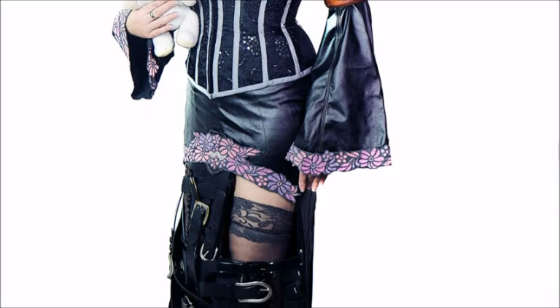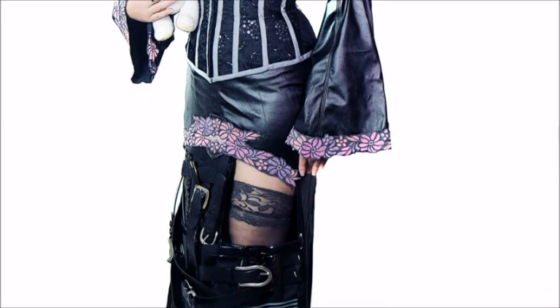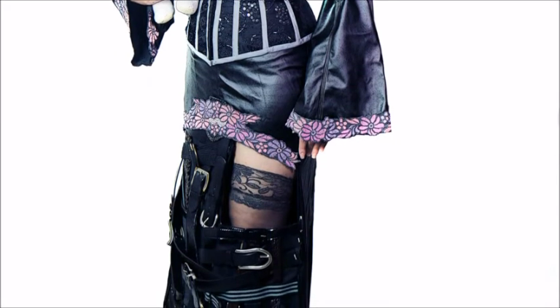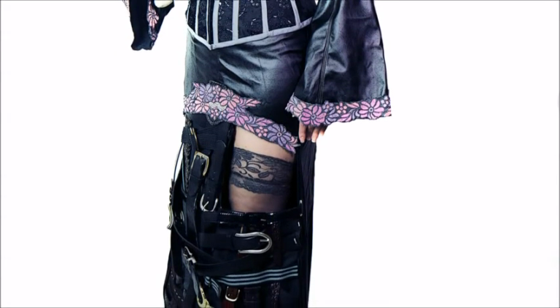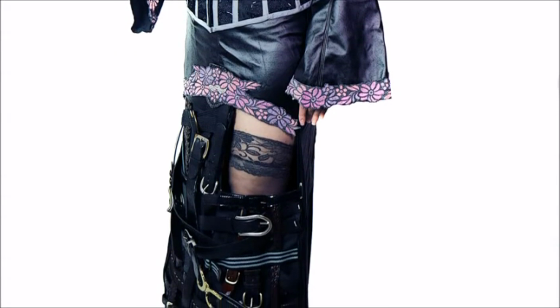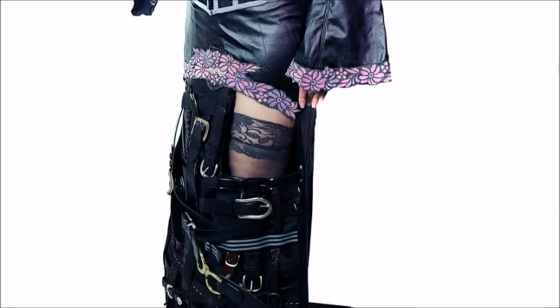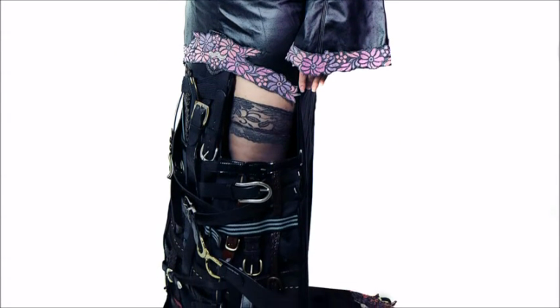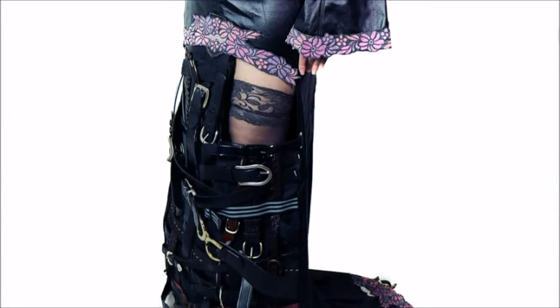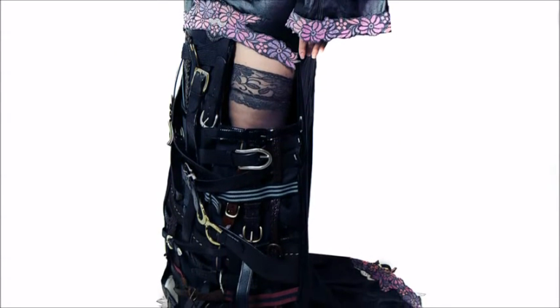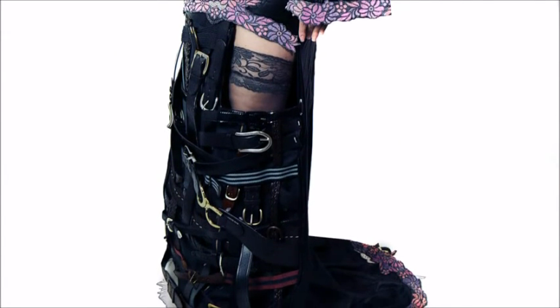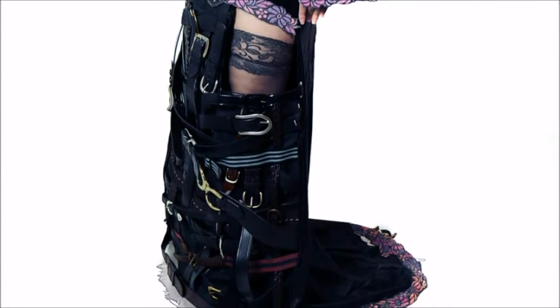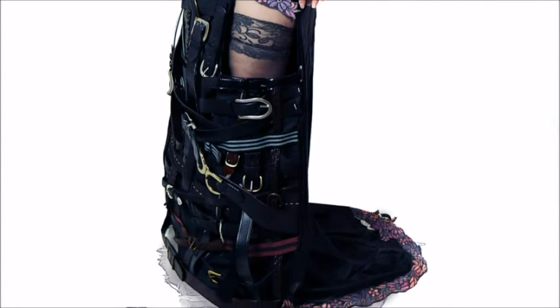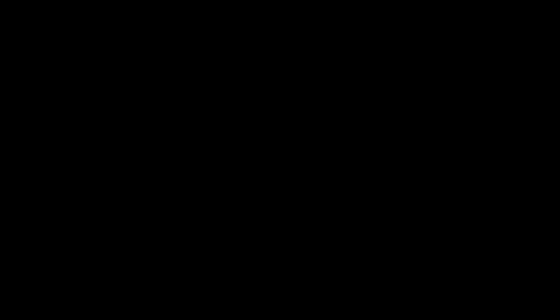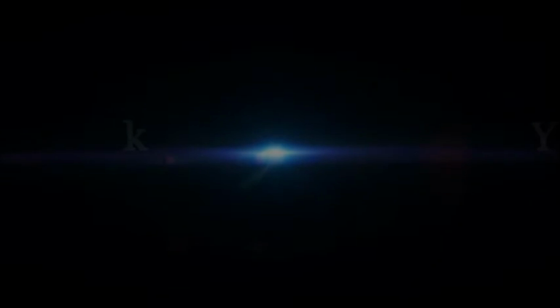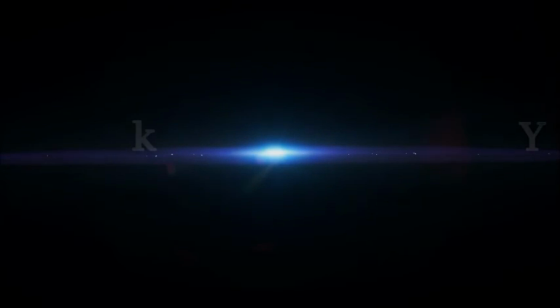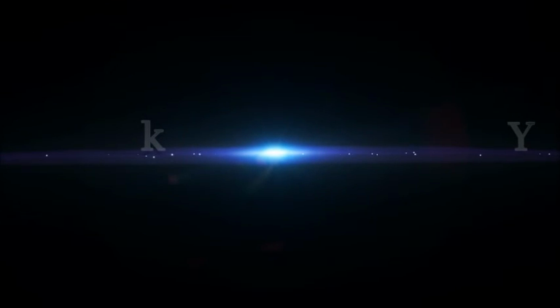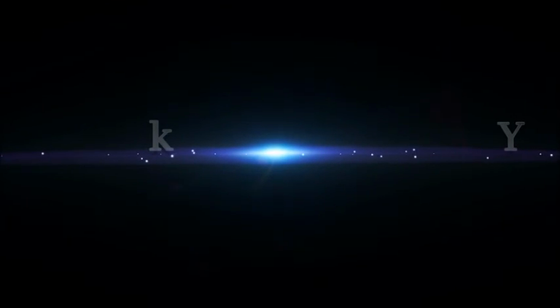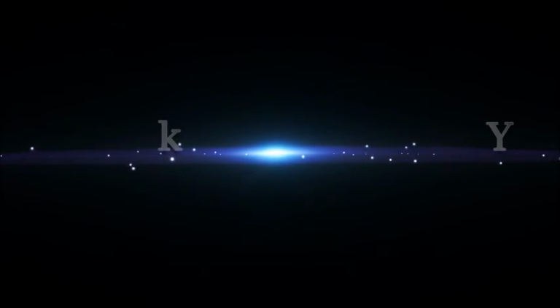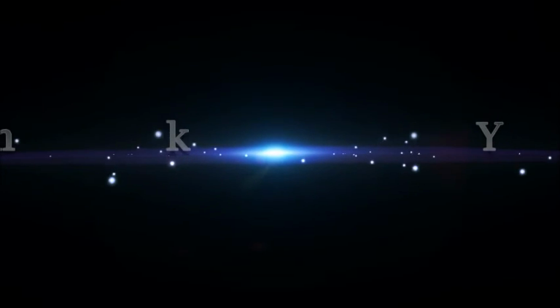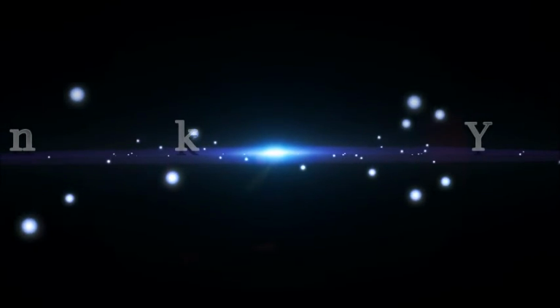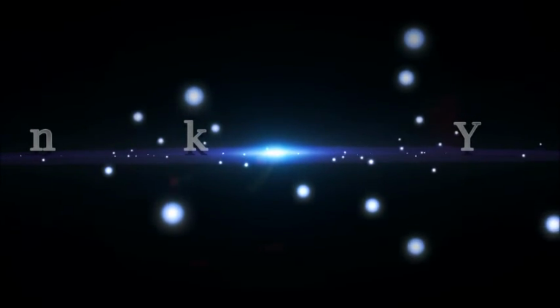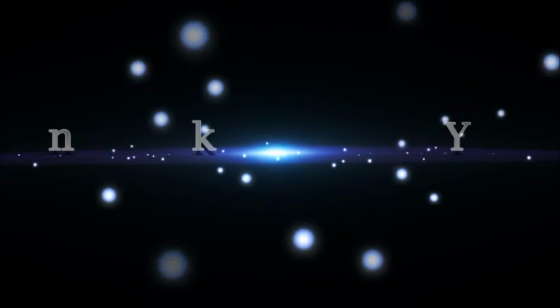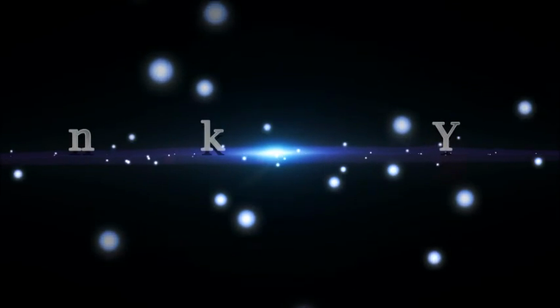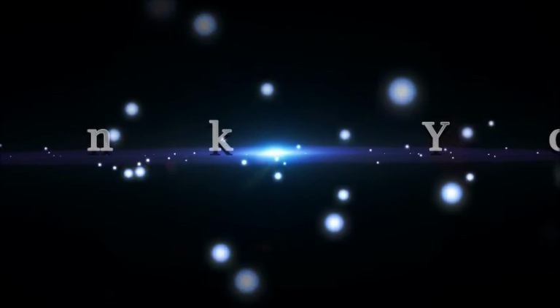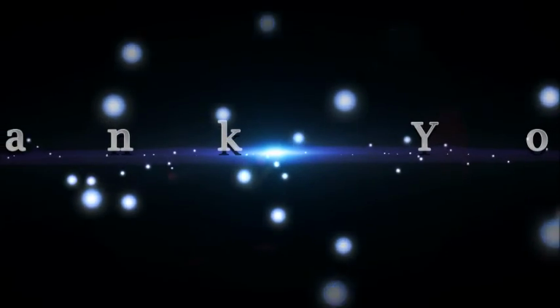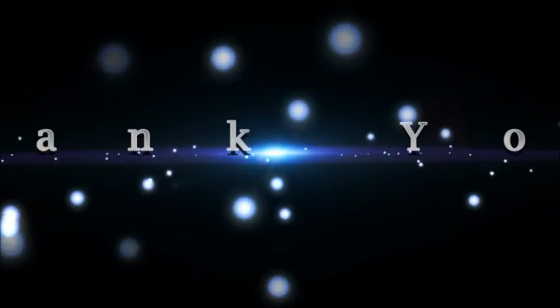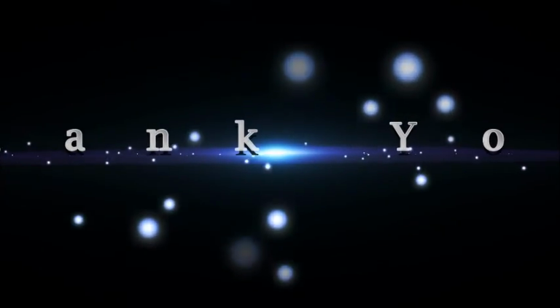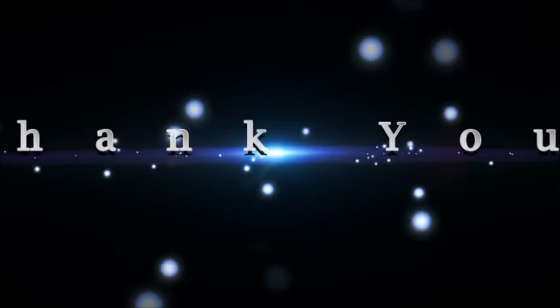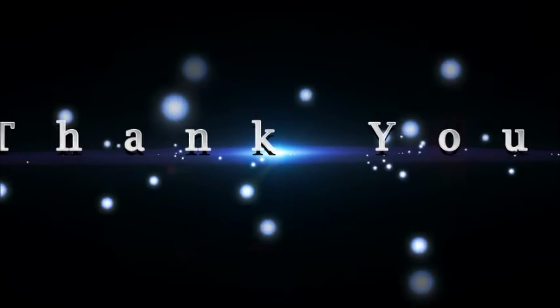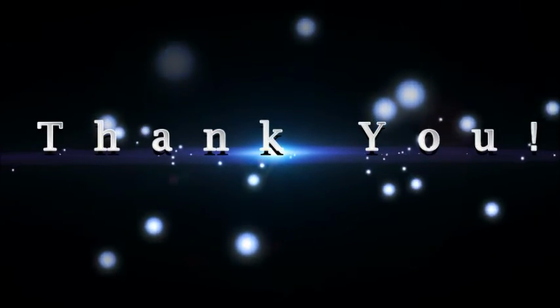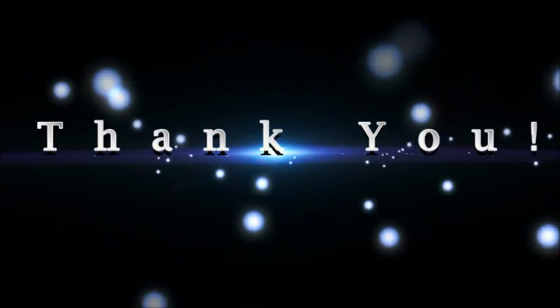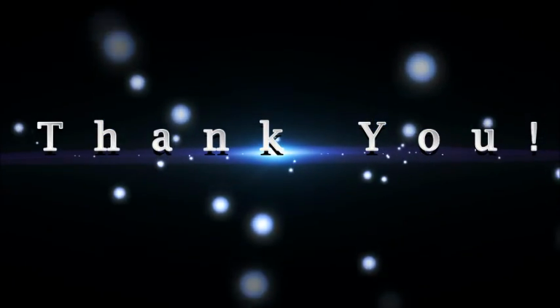And that is pretty much it — pretty simple, it looks more complicated than what it is. Thank you guys so much for watching. I hope you enjoyed this and look forward to more videos and tutorials. Thank you, bye!